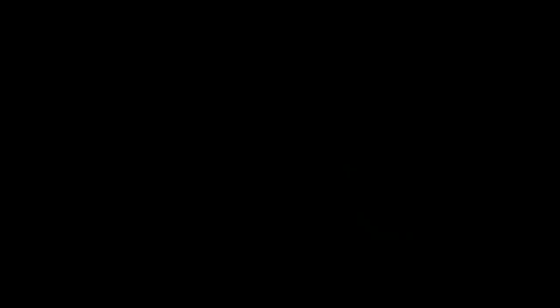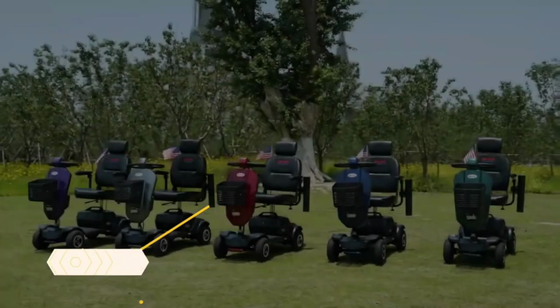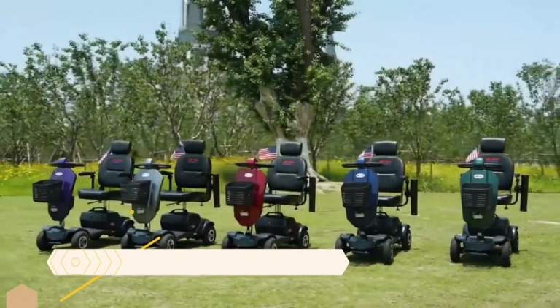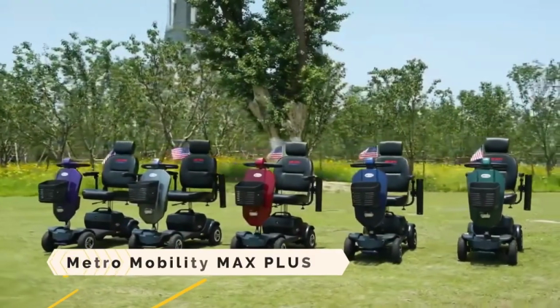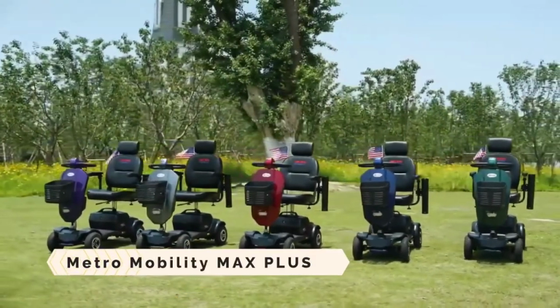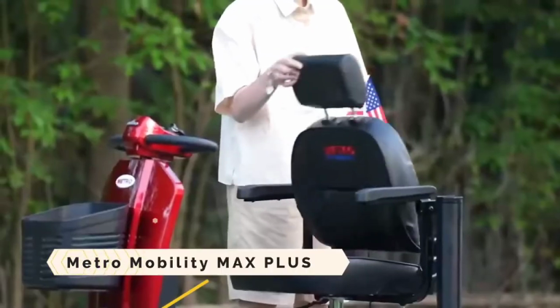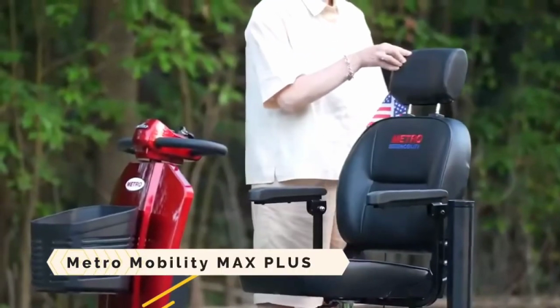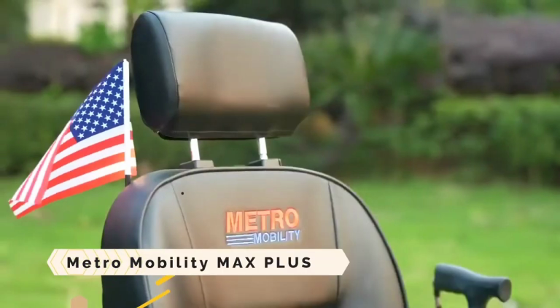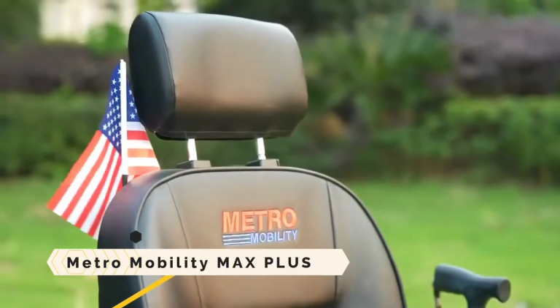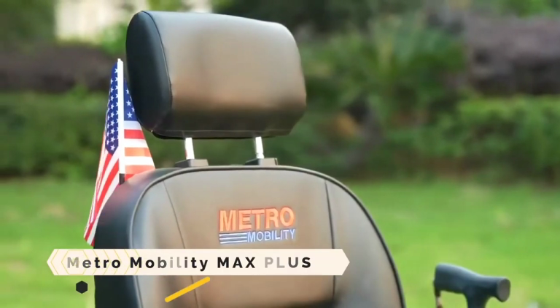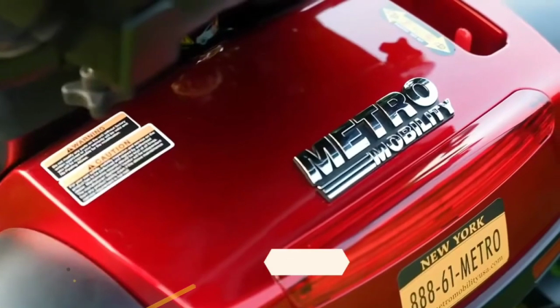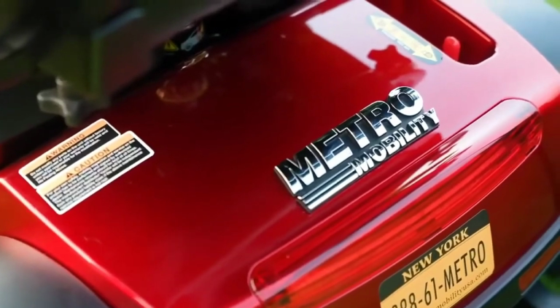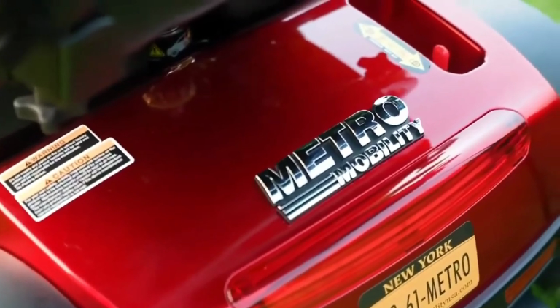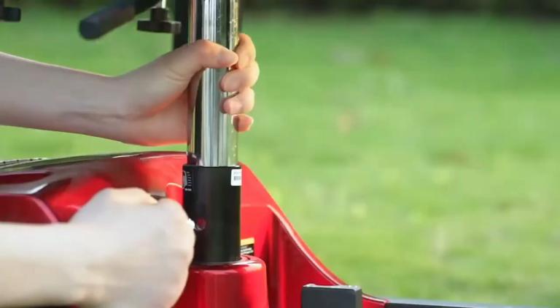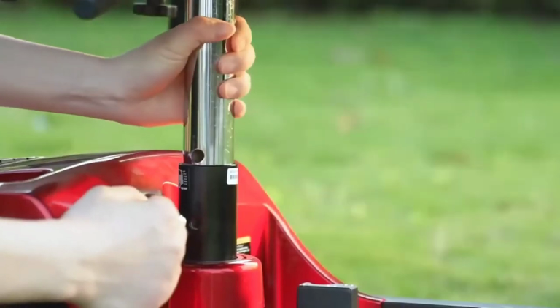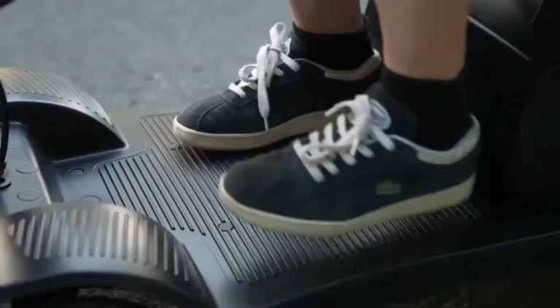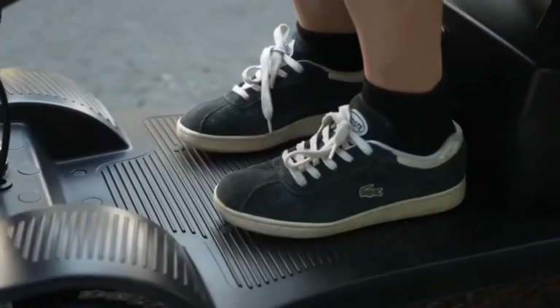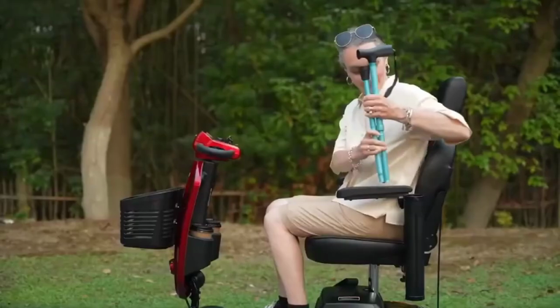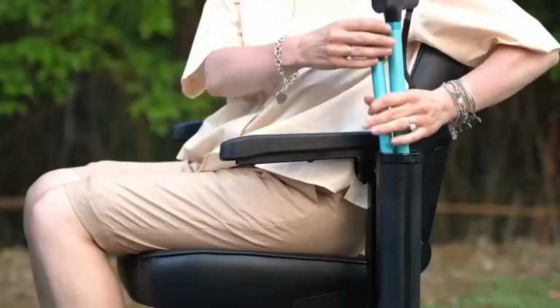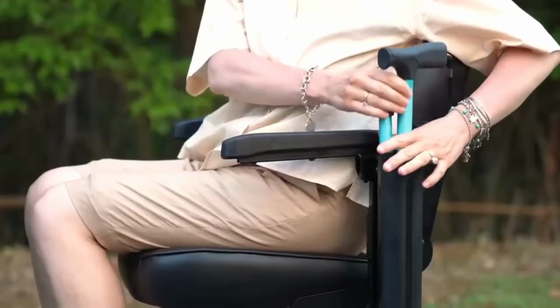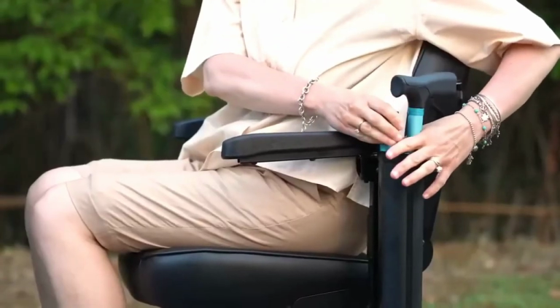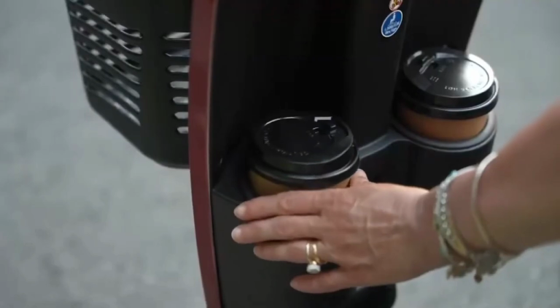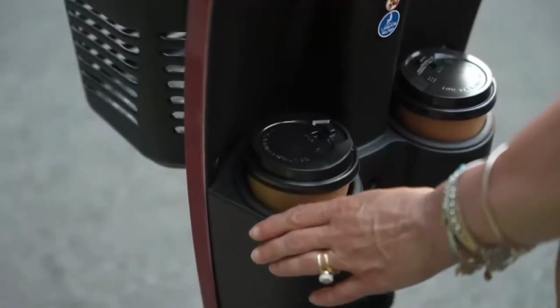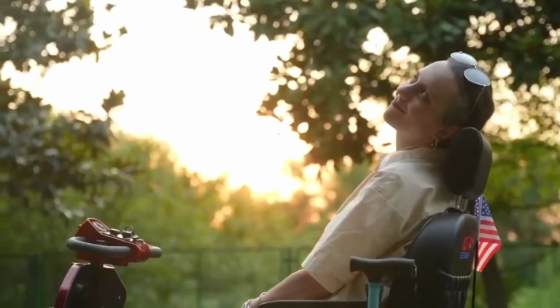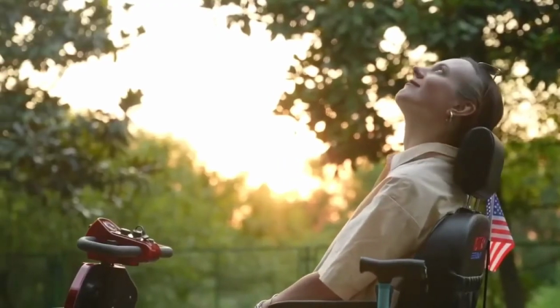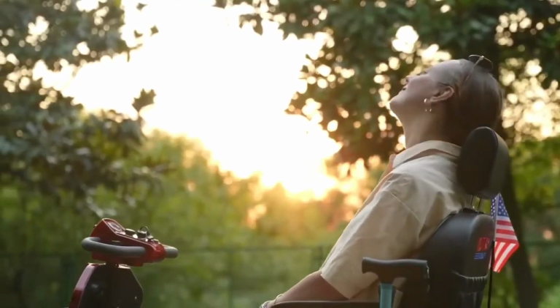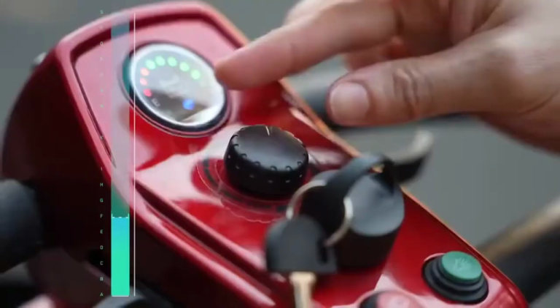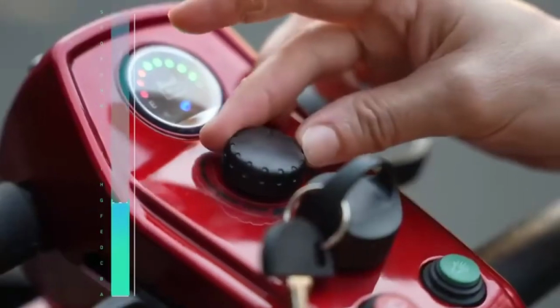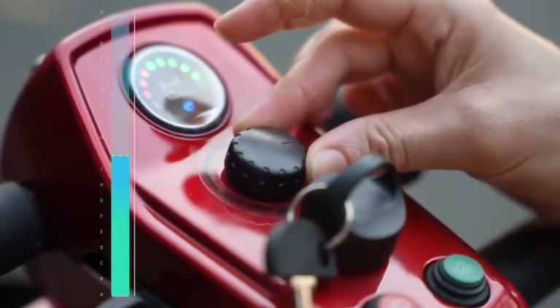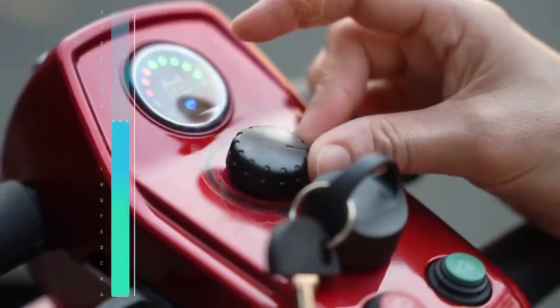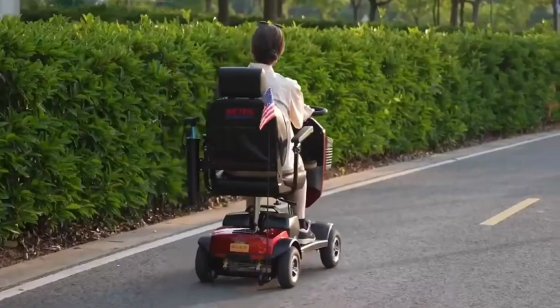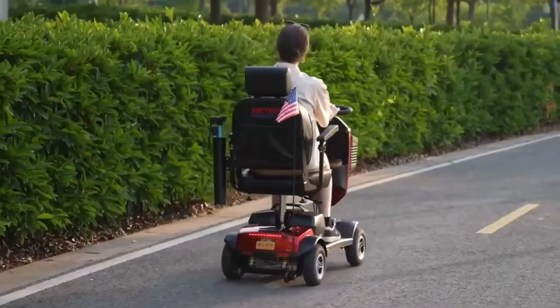Metro Mobility Max Plus. The Metro Mobility Max Plus is a beacon of accessibility, a mobility scooter that redefines freedom for those who navigate the world differently. It's a robust chariot, engineered with care and compassion, to offer a smooth, stable ride.